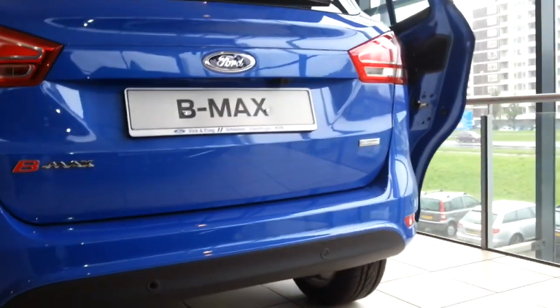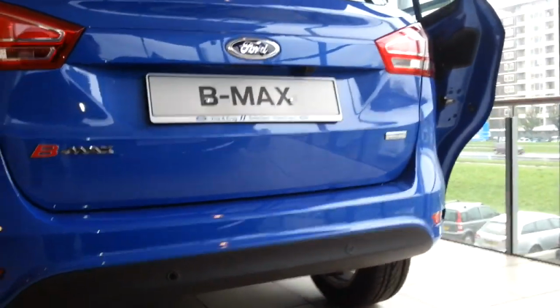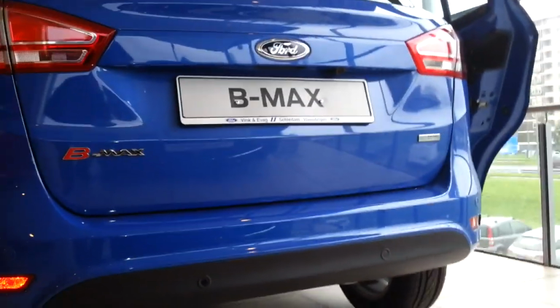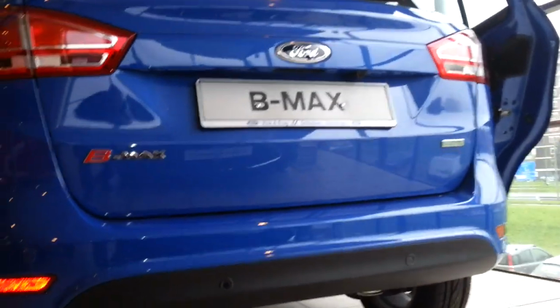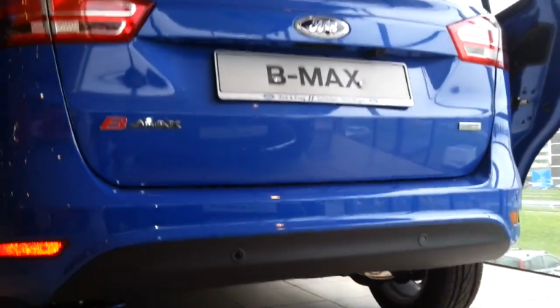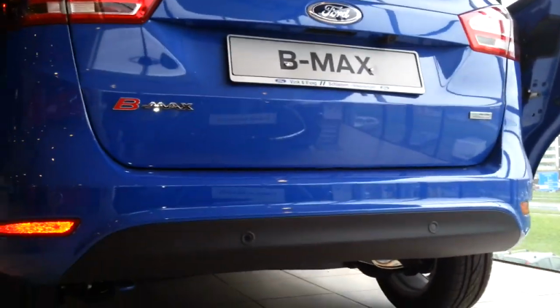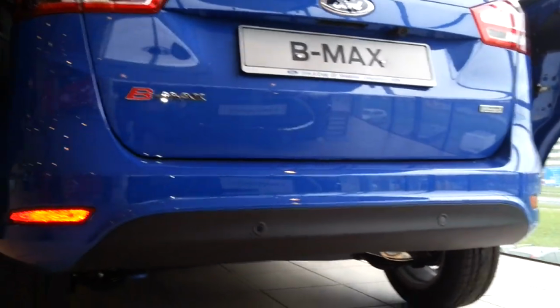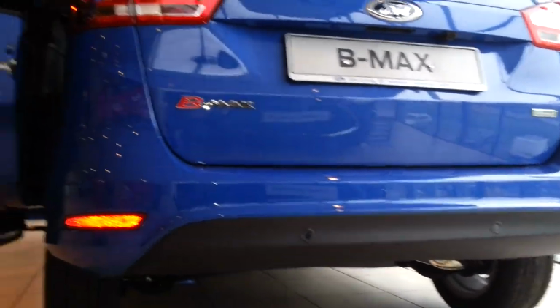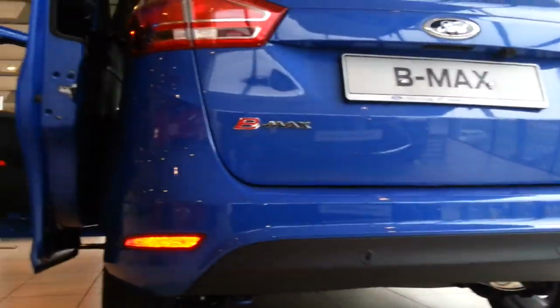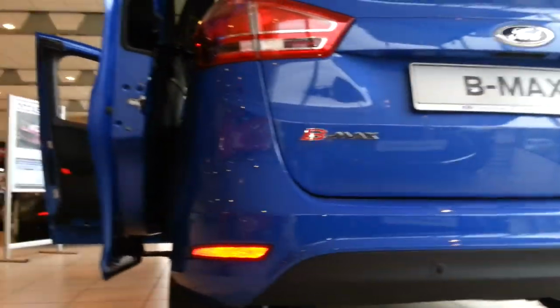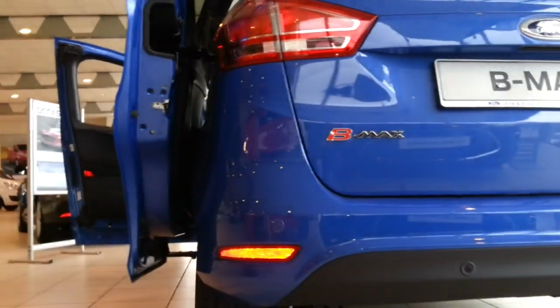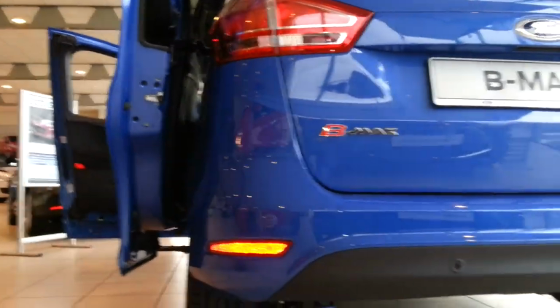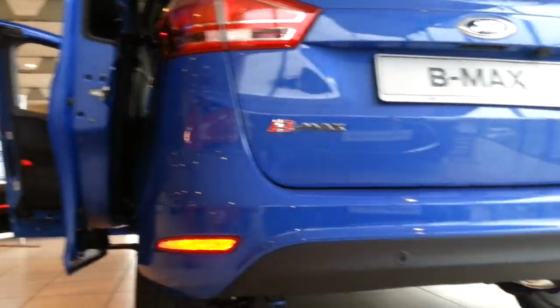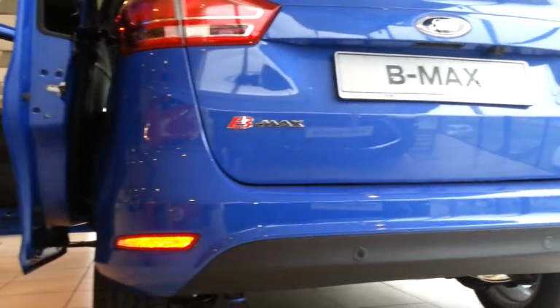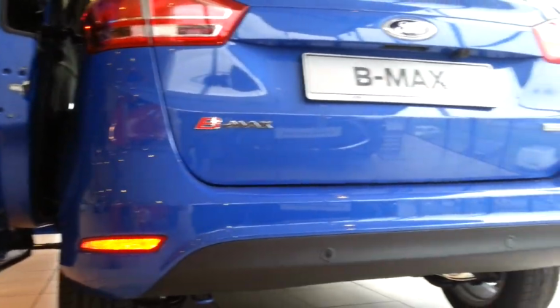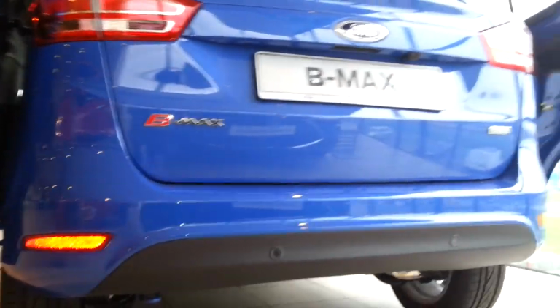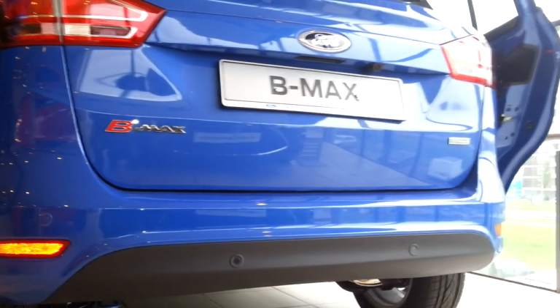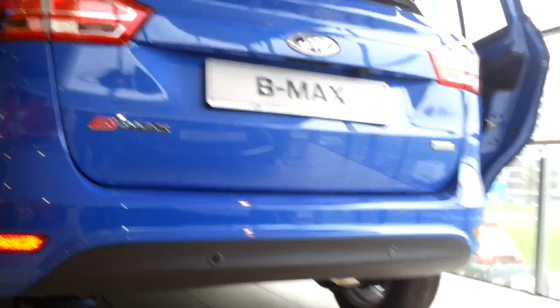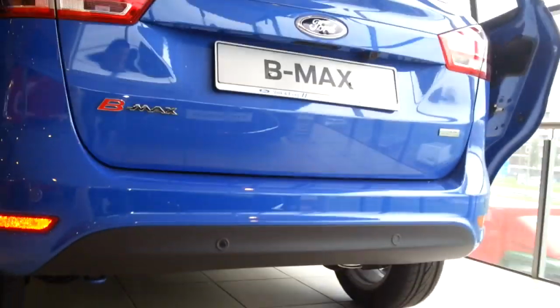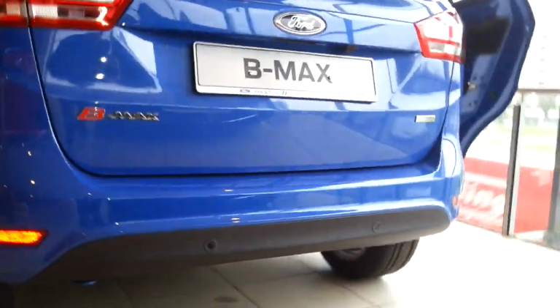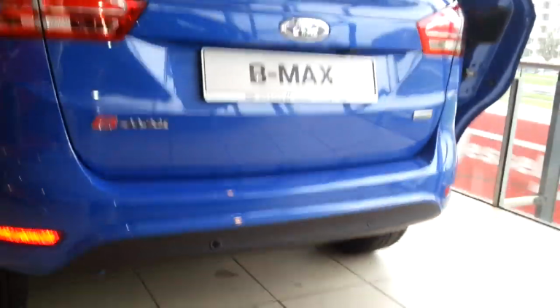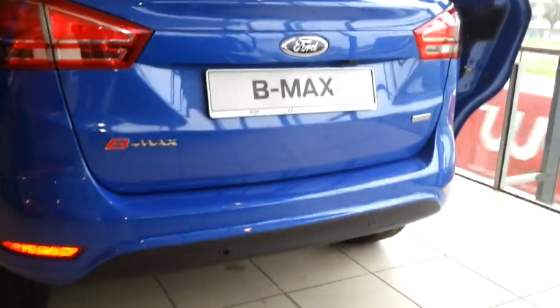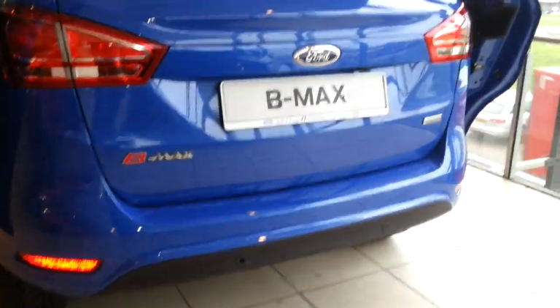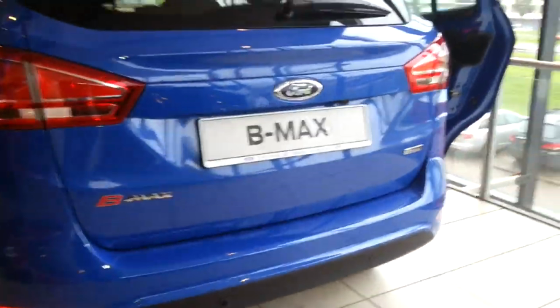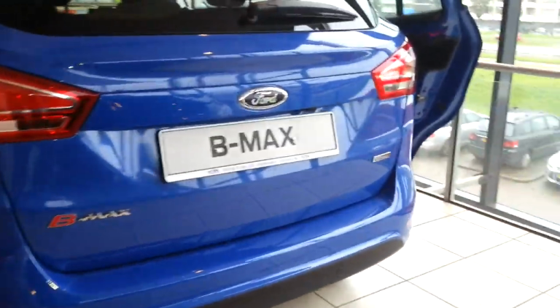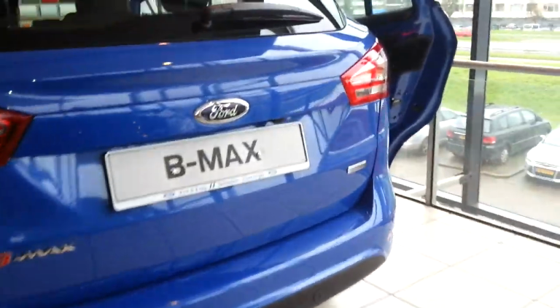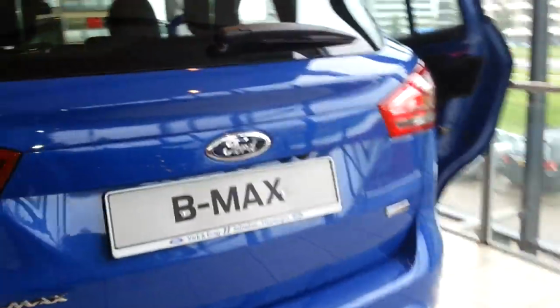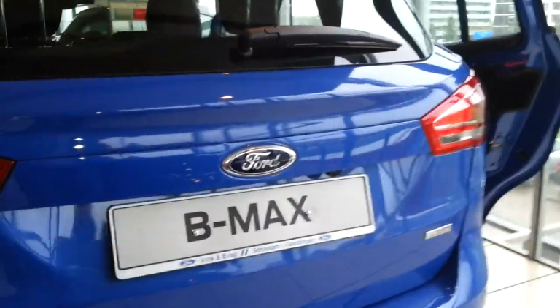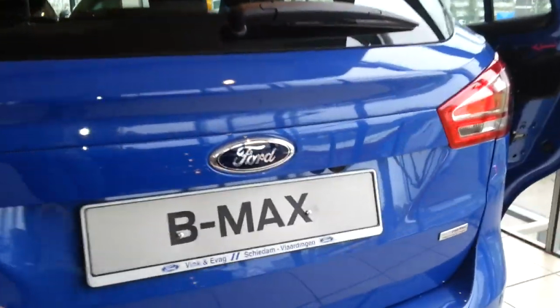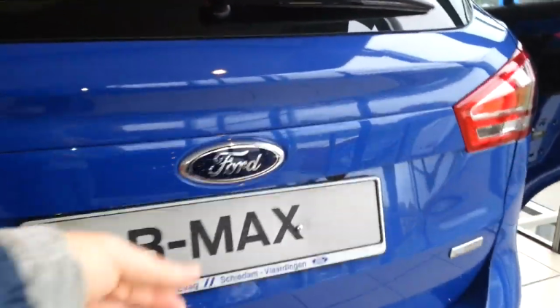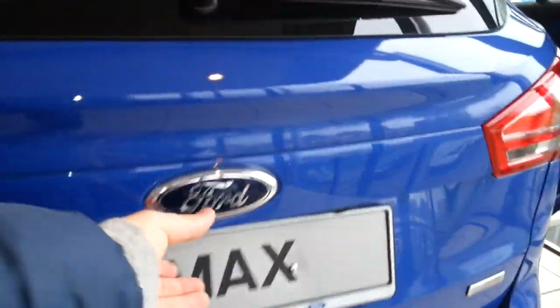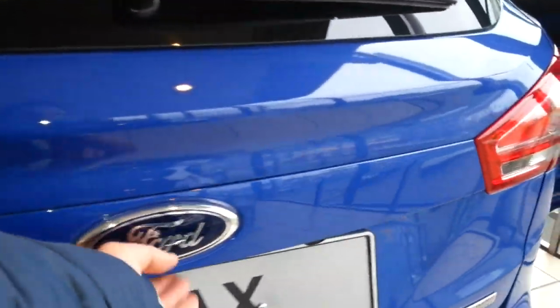The parking sensors are on the rear deck with a sort of diffuser look. This is the Econetic technology.